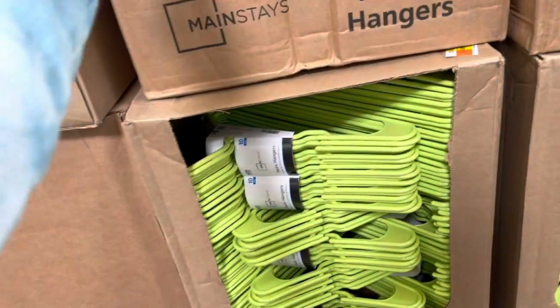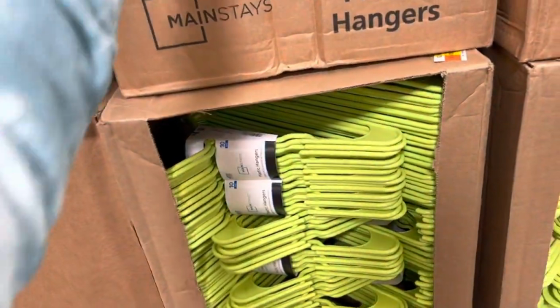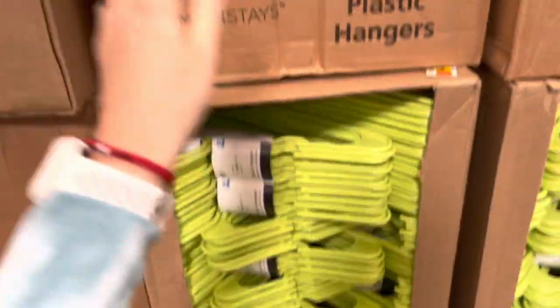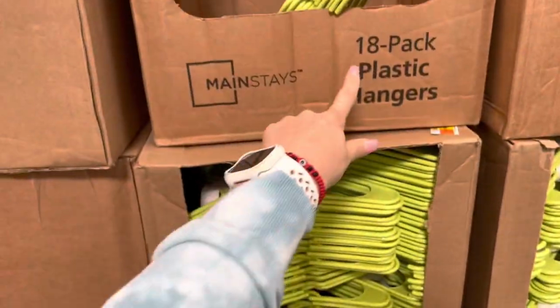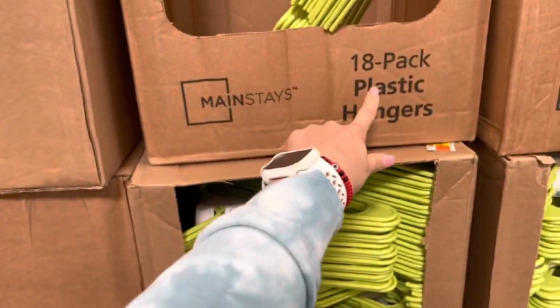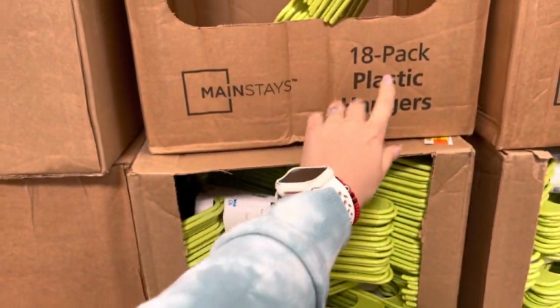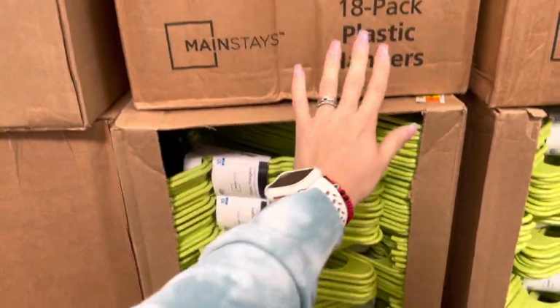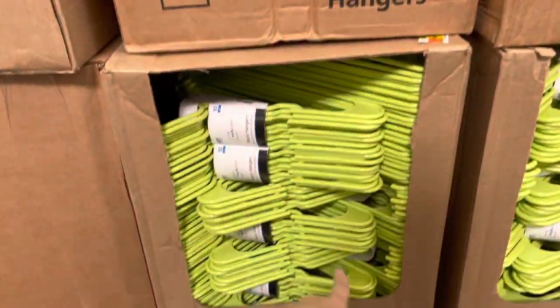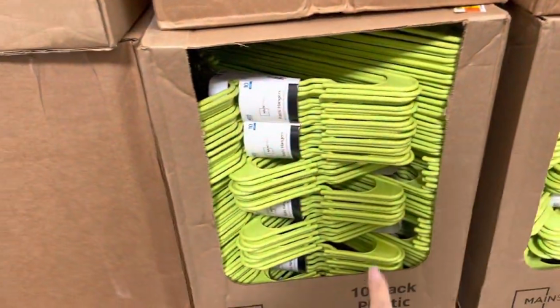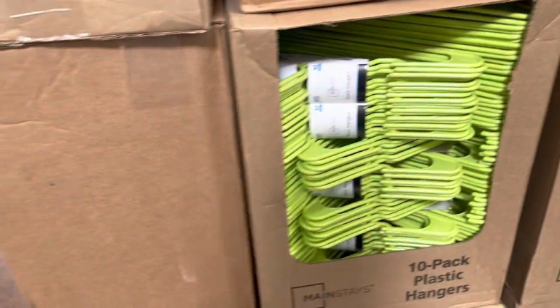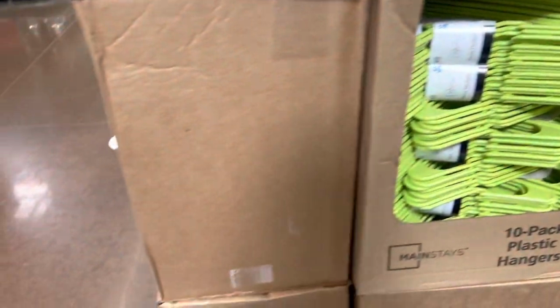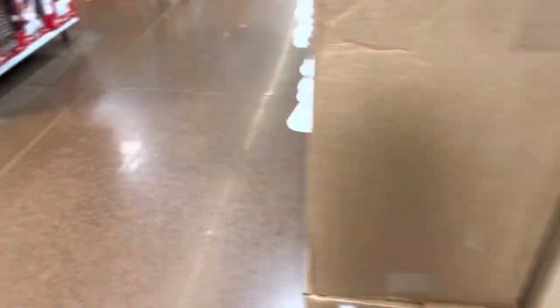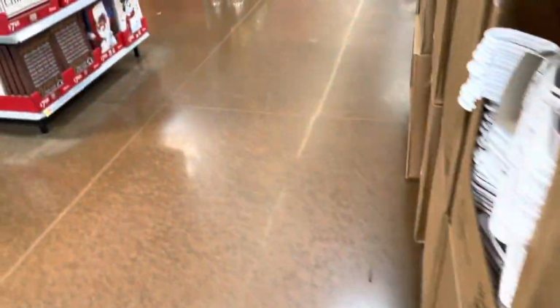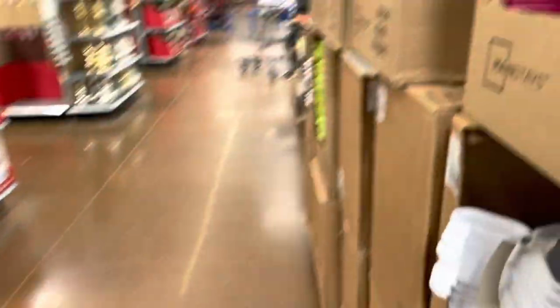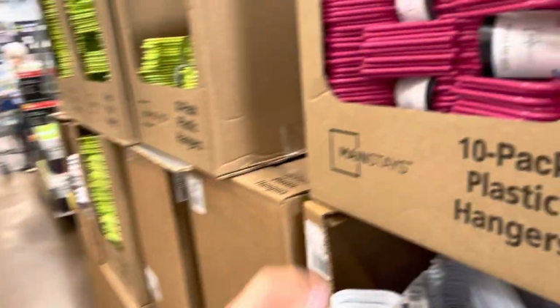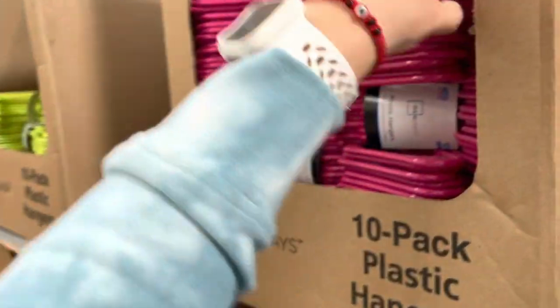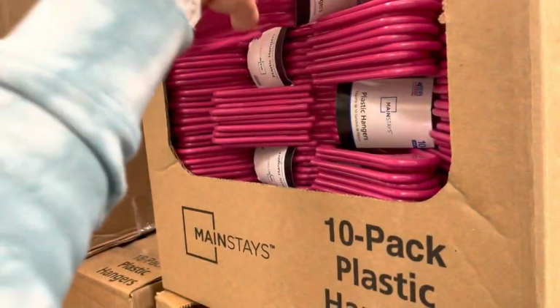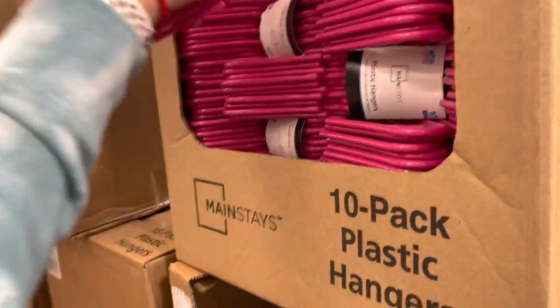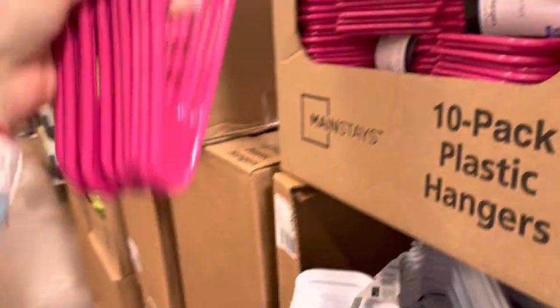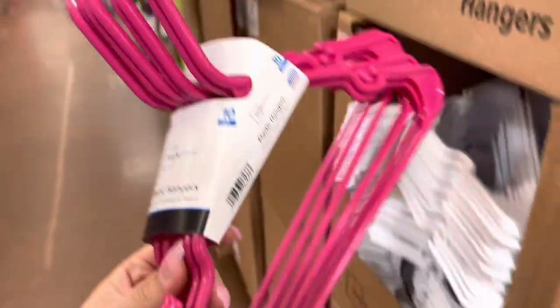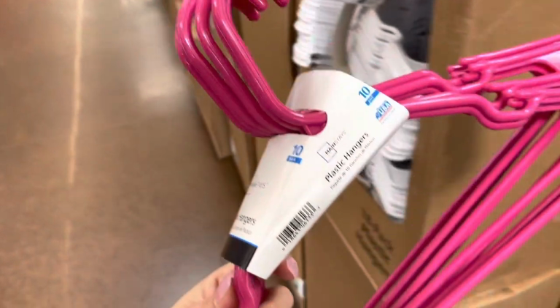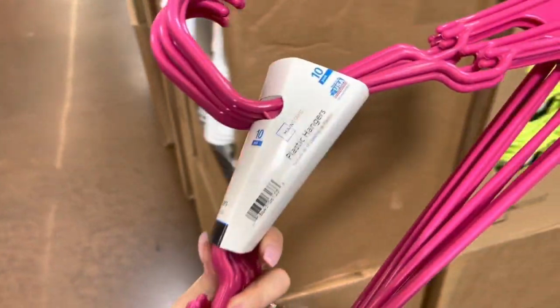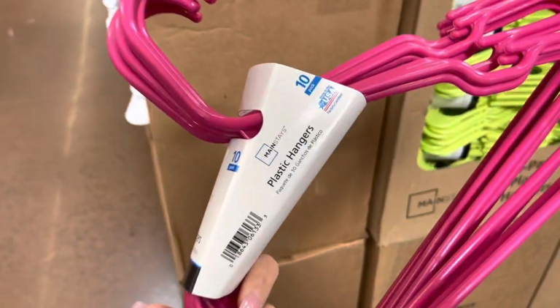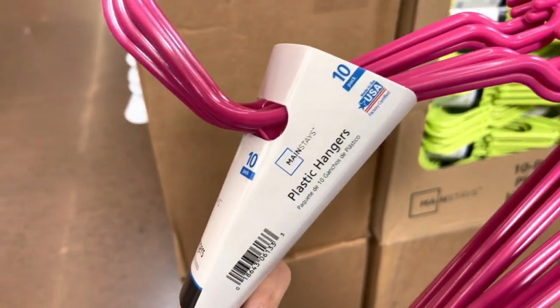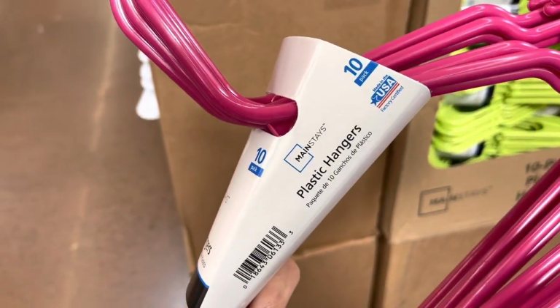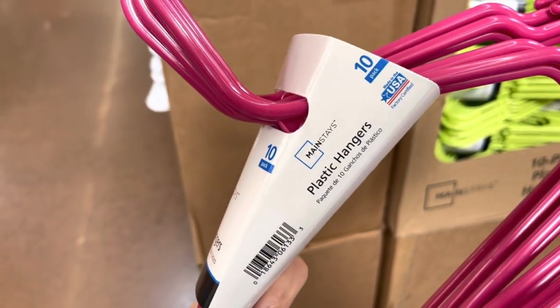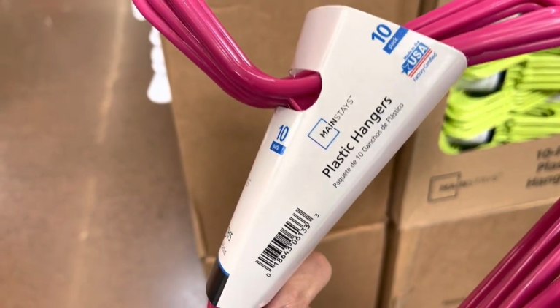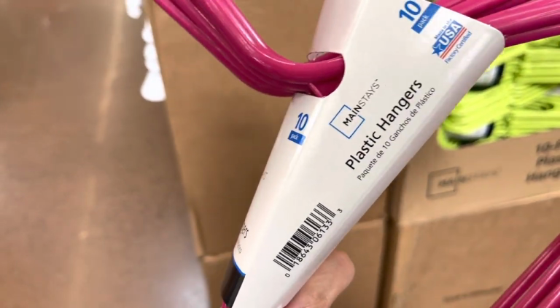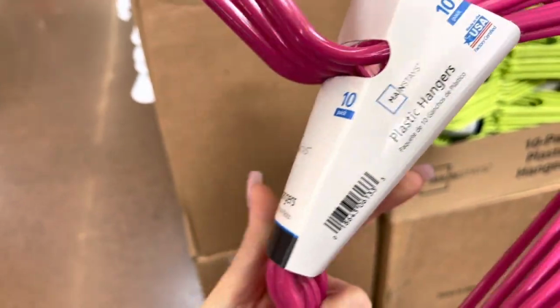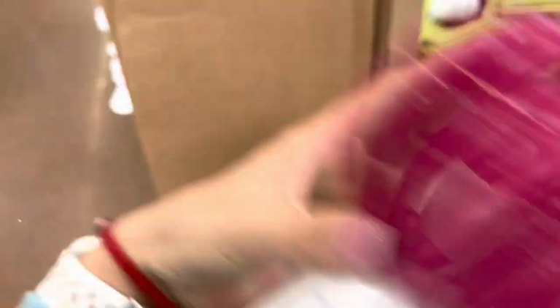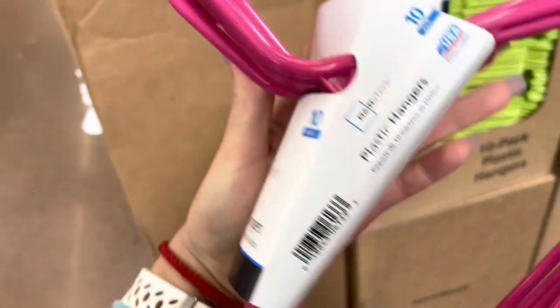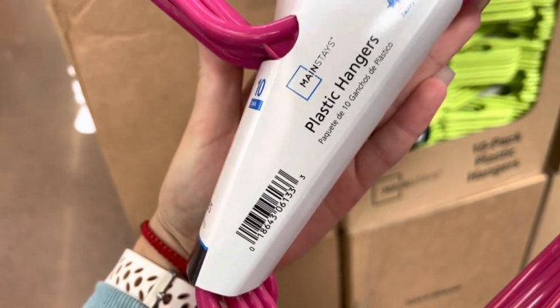It seems like they had 18-packs too, but those are not here — it's only the 10-pack for the green one and the hot pink ones. Same thing: 10-pack plastic hangers.